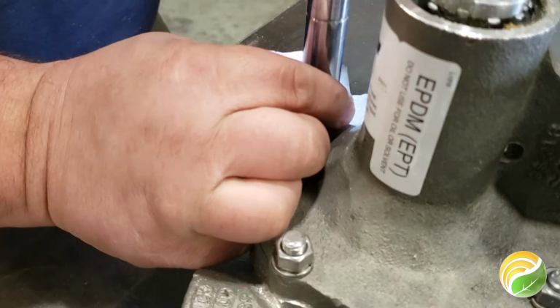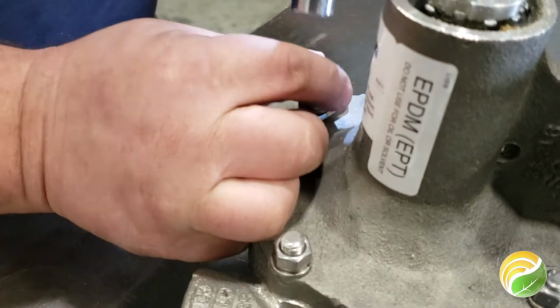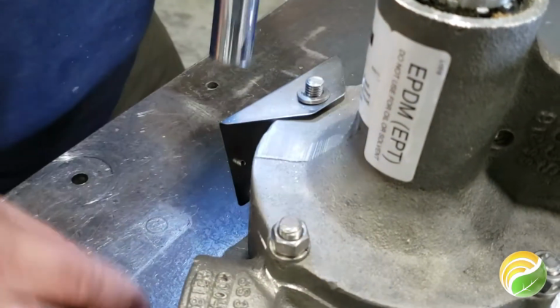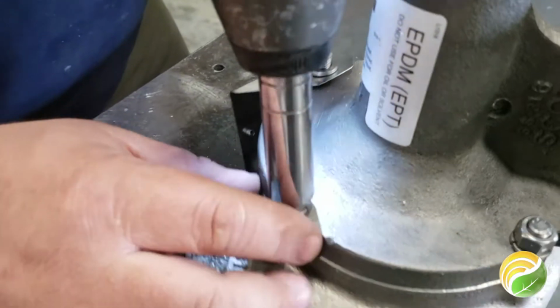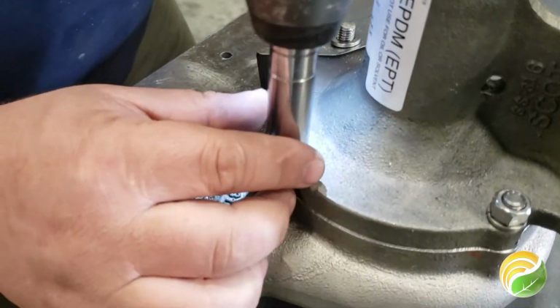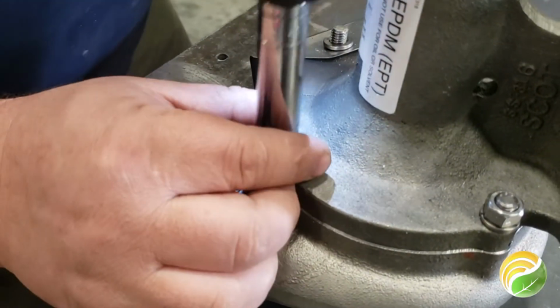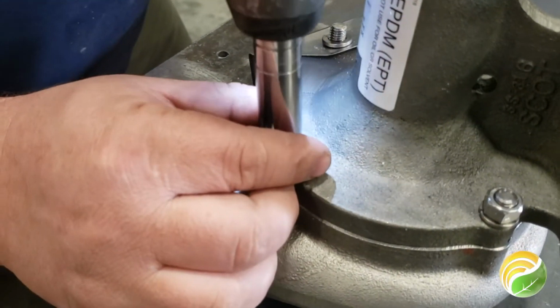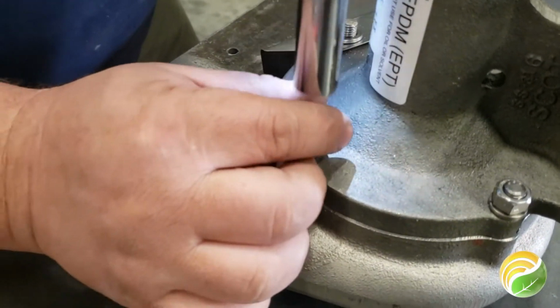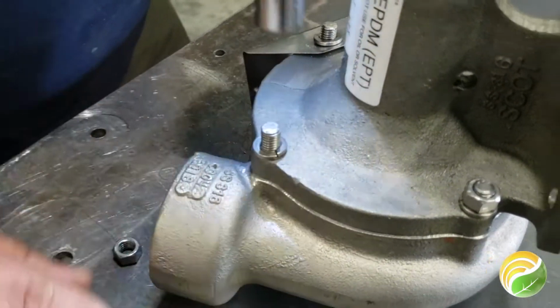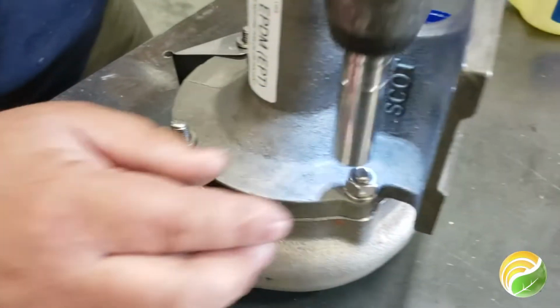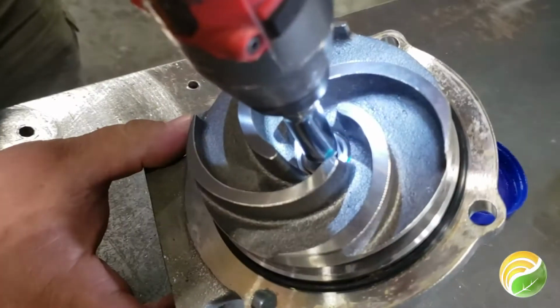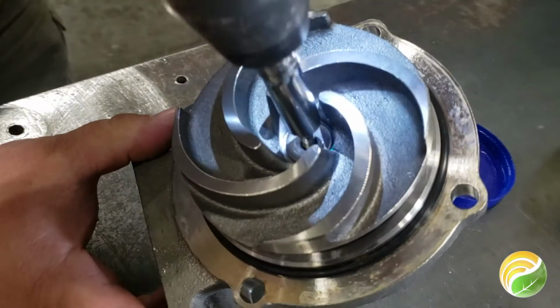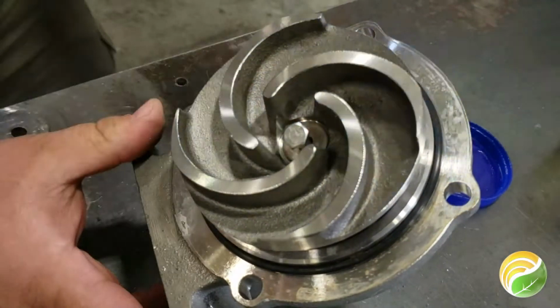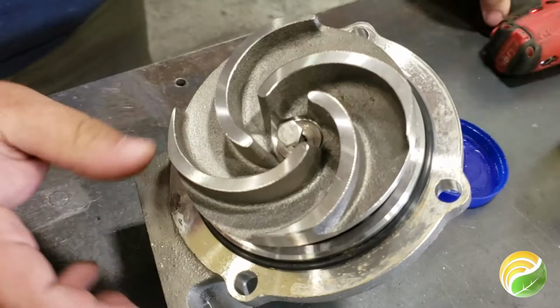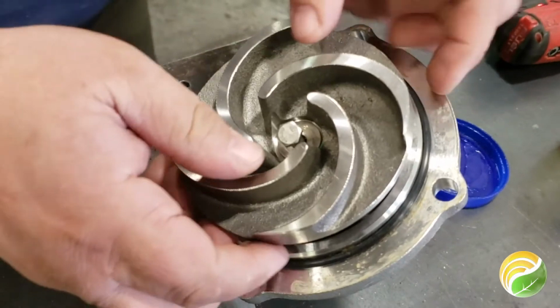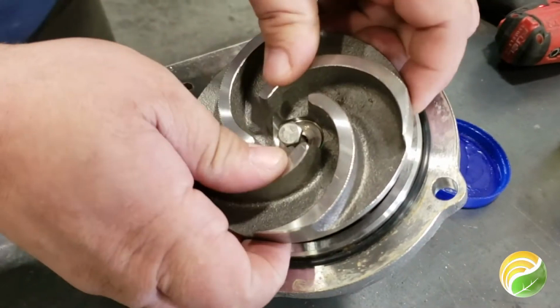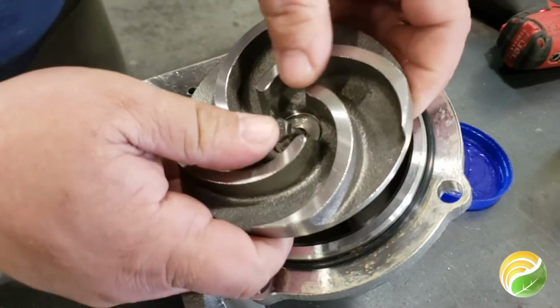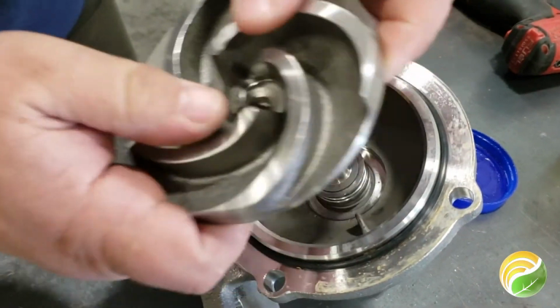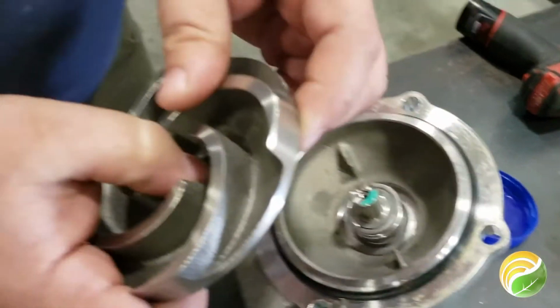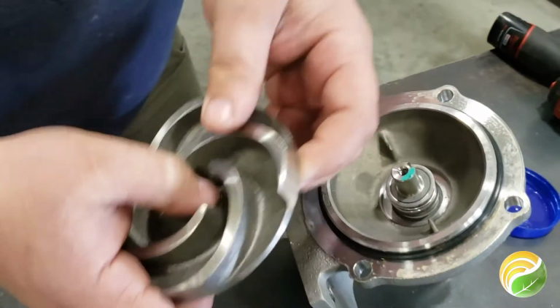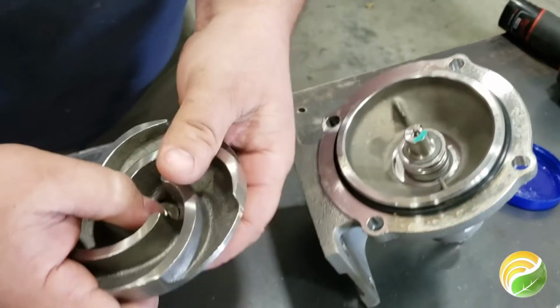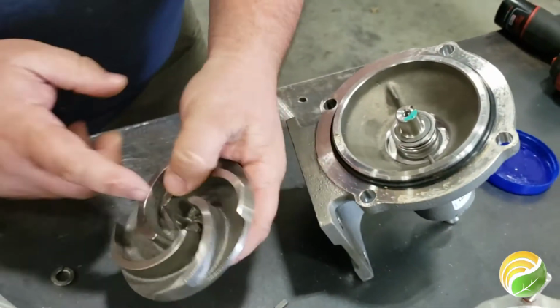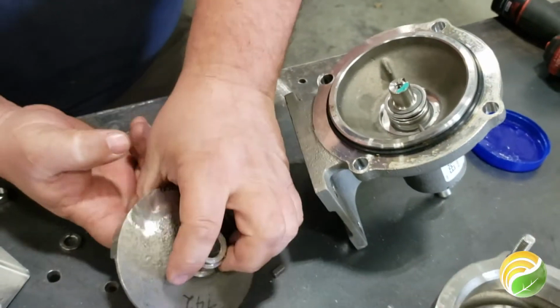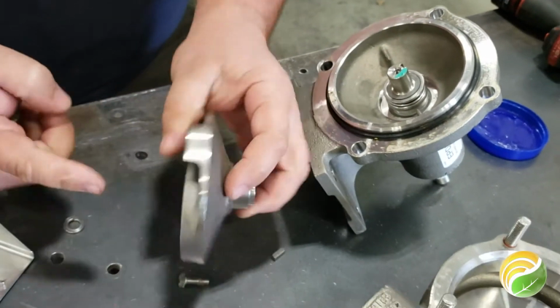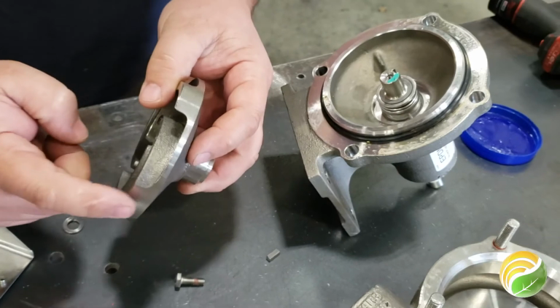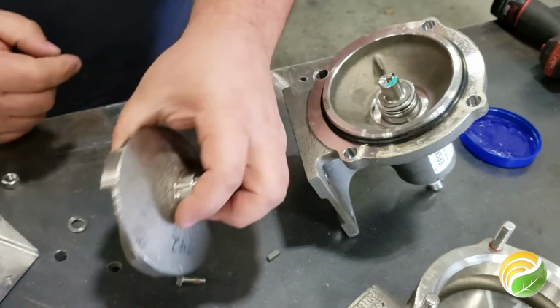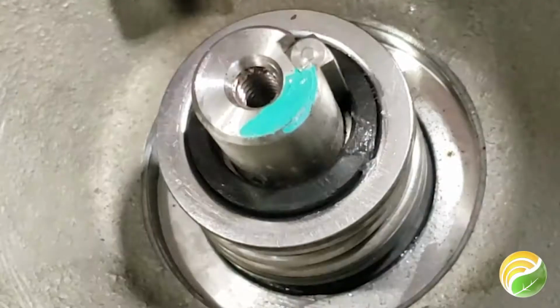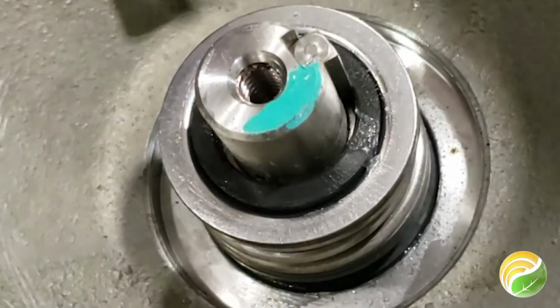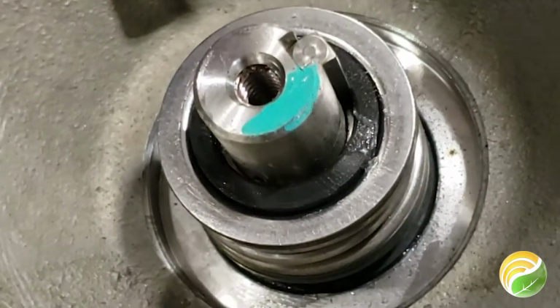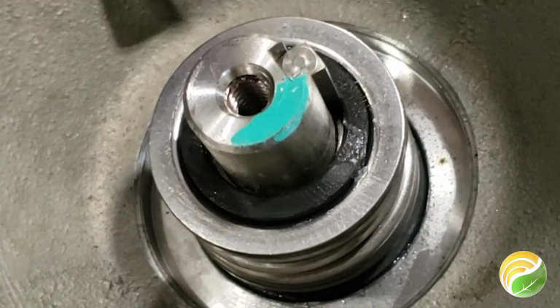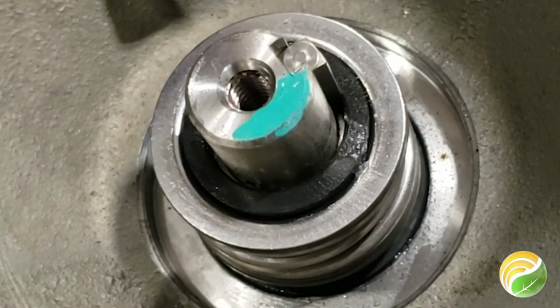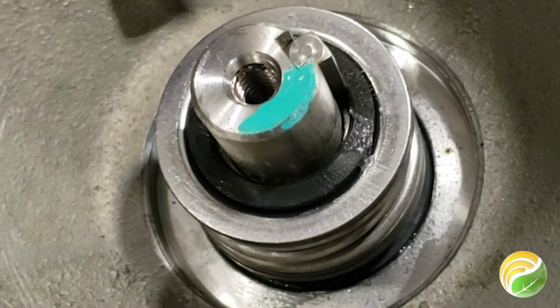First you'll need to remove the bolts, nuts and washers on the case to separate it, and then you'll need to remove the bolt and washer that holds the impeller in place. Carefully remove the impeller as it may have sharp edges on it, and you'll find the EPDM seal around the pump shaft.